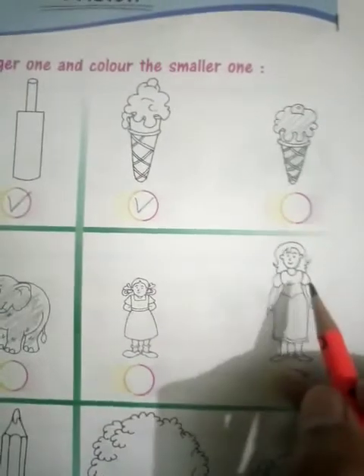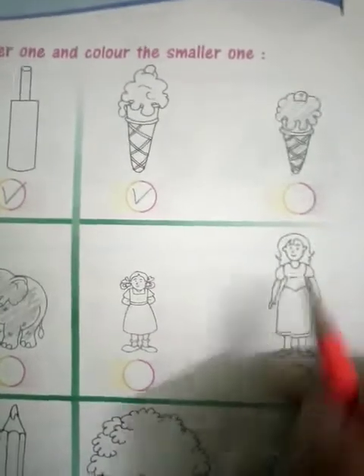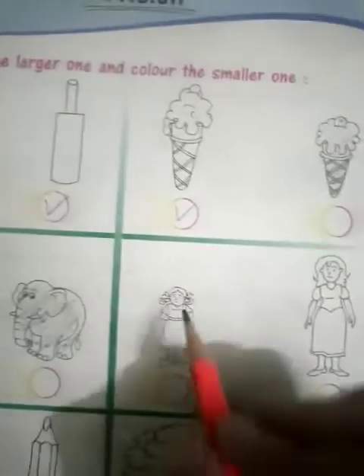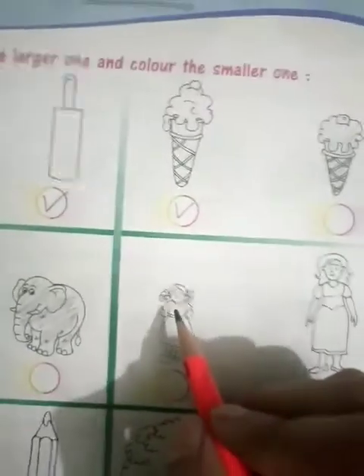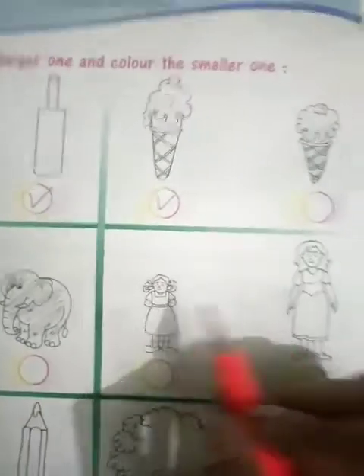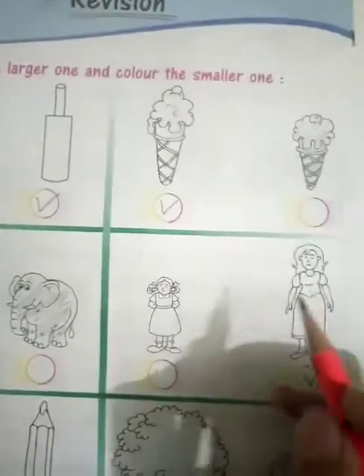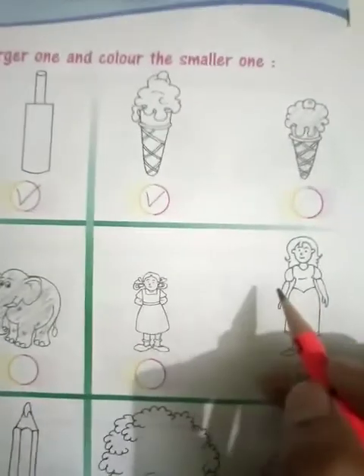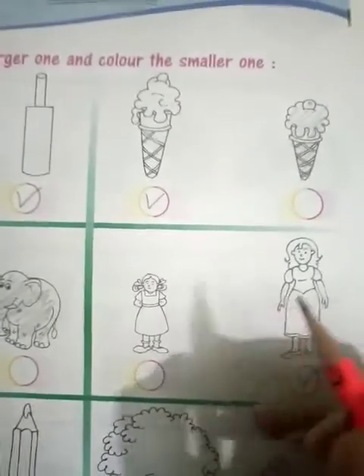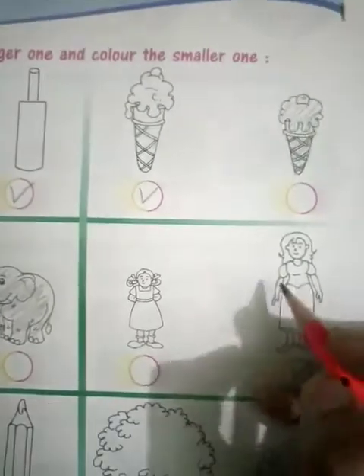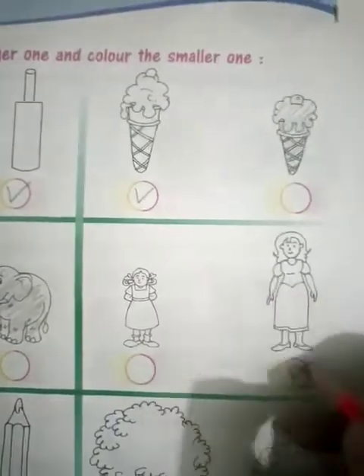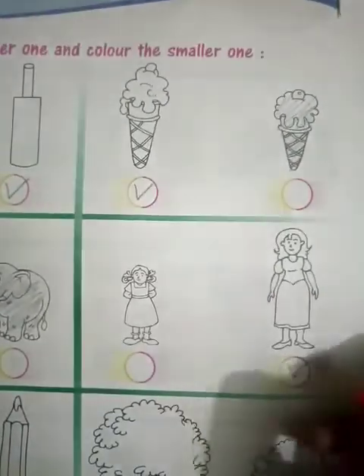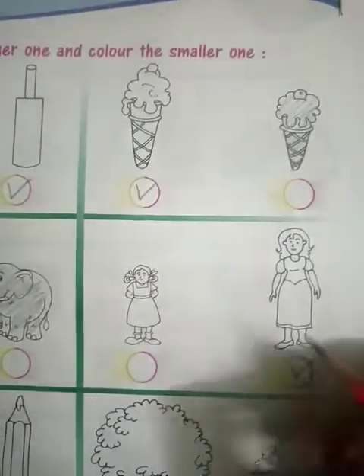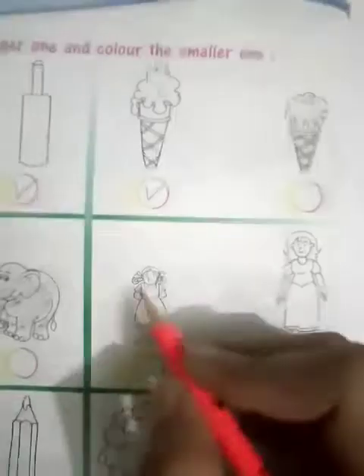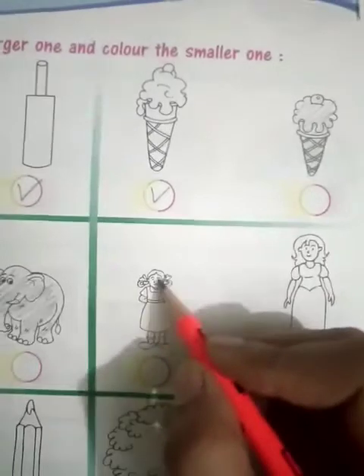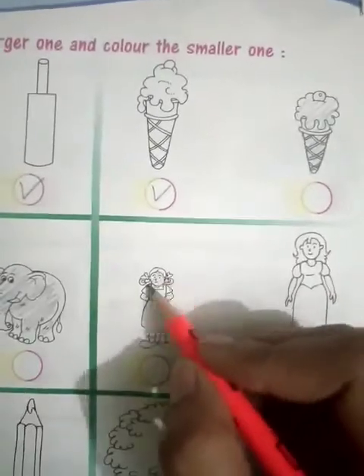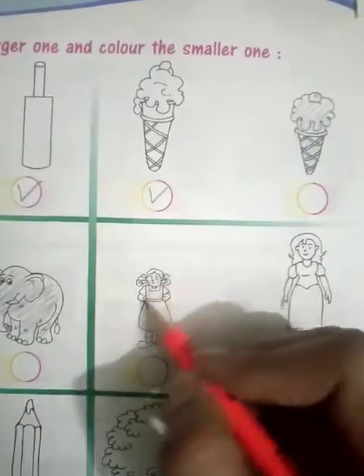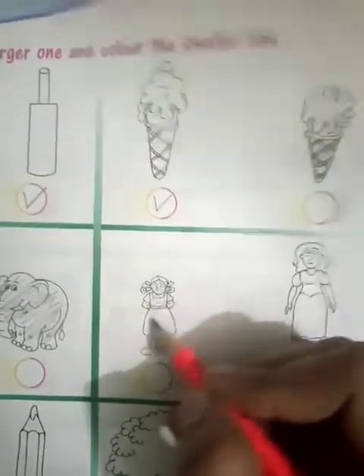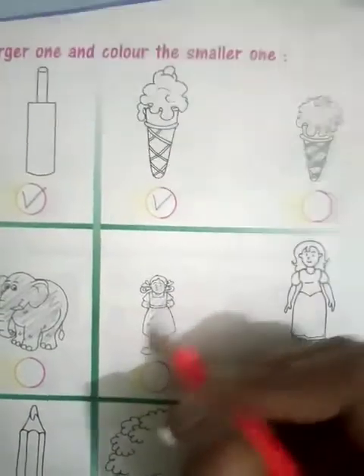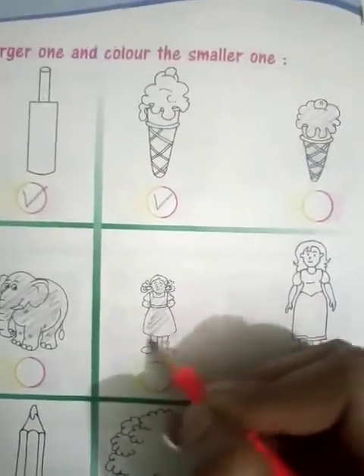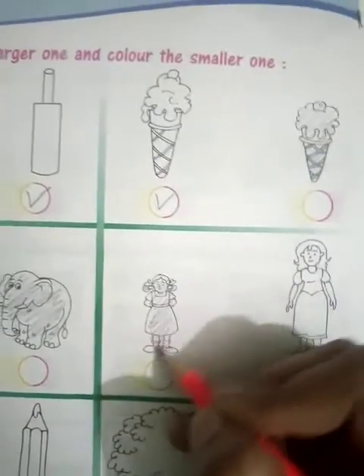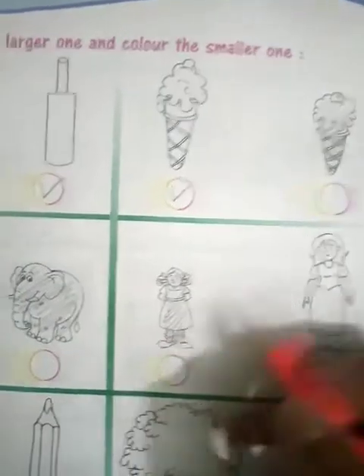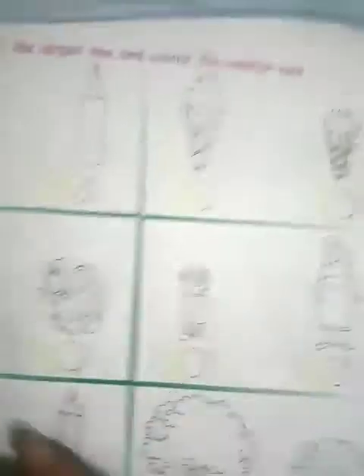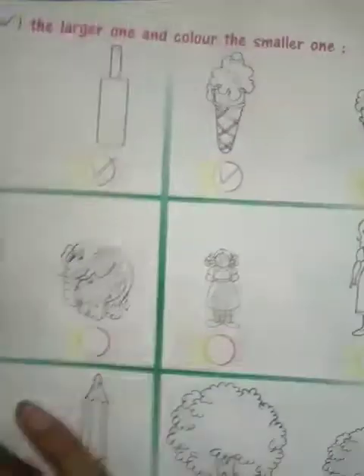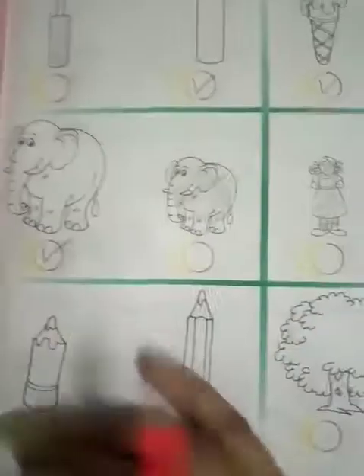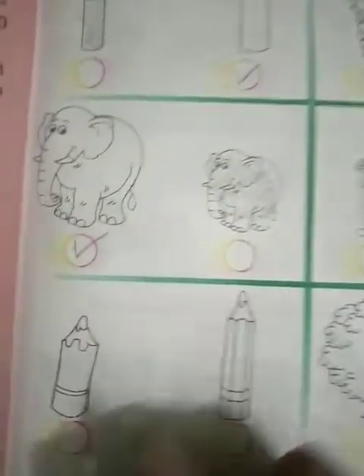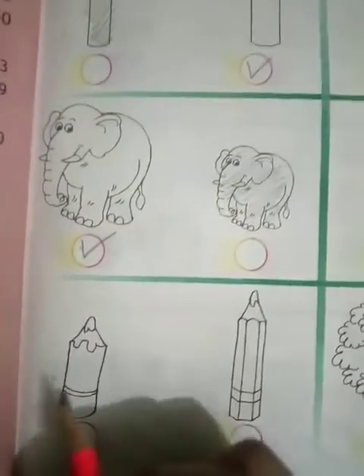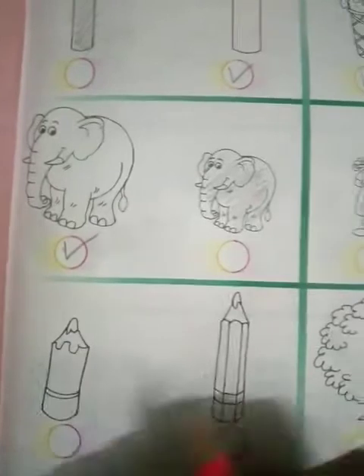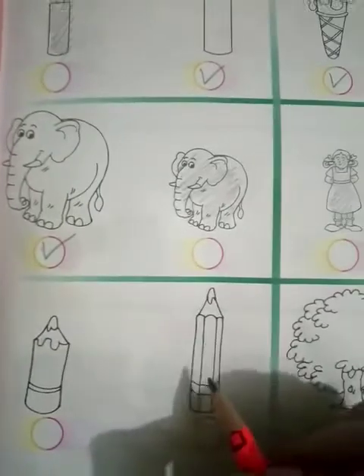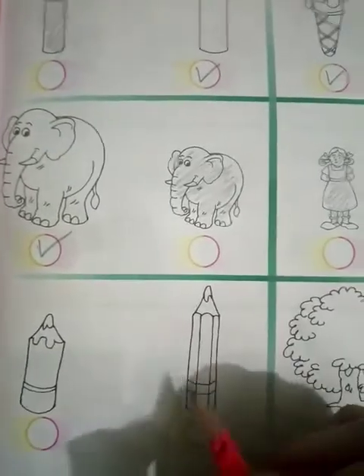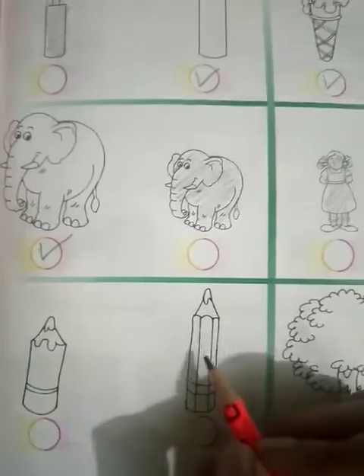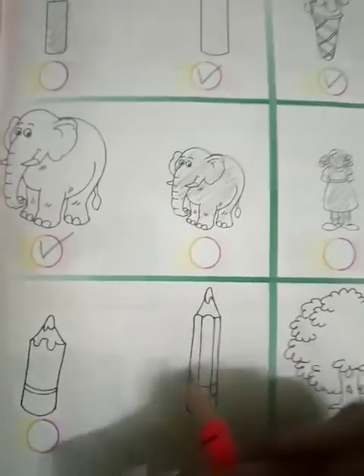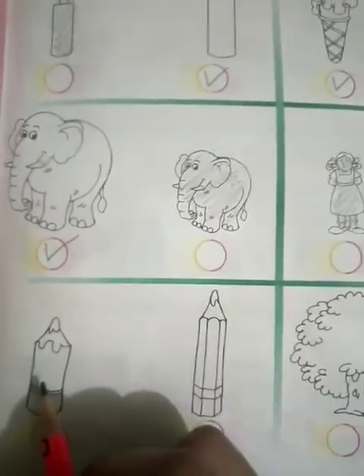Next one. Here you can see two sisters. This is a big girl and this is a small girl. So what do you have to do? Put a right tick on the big one and color the small one.